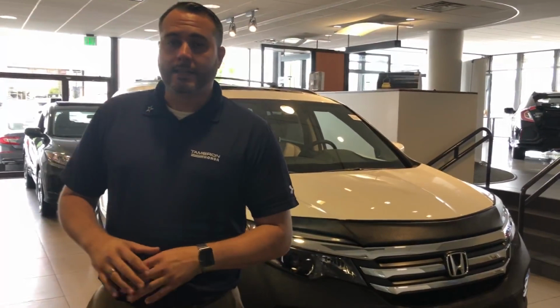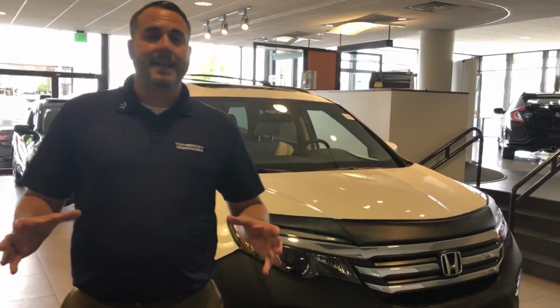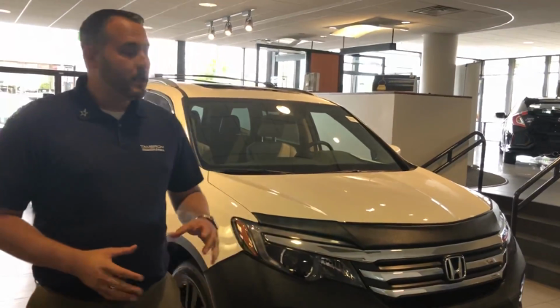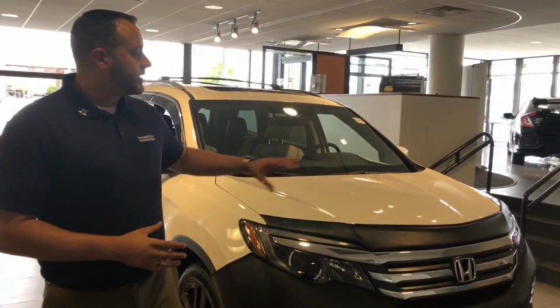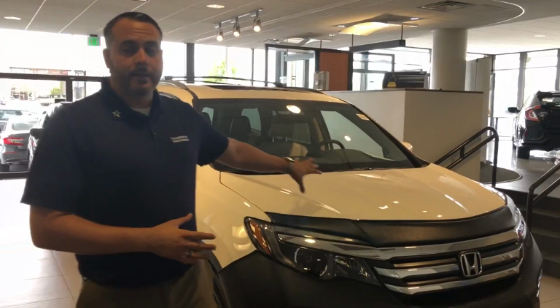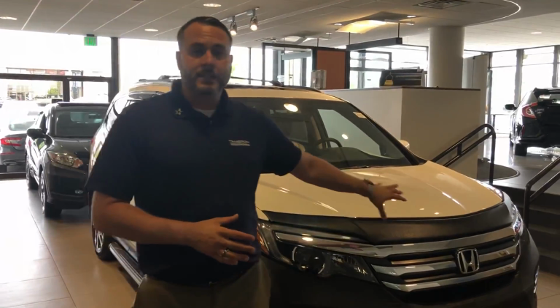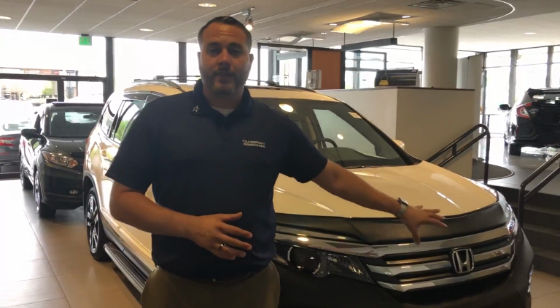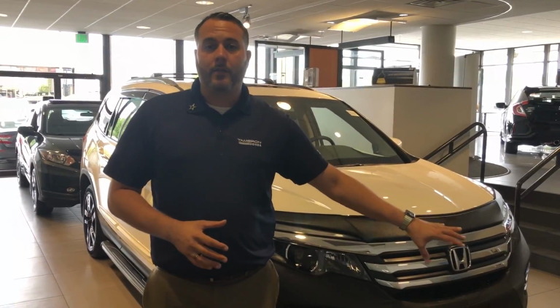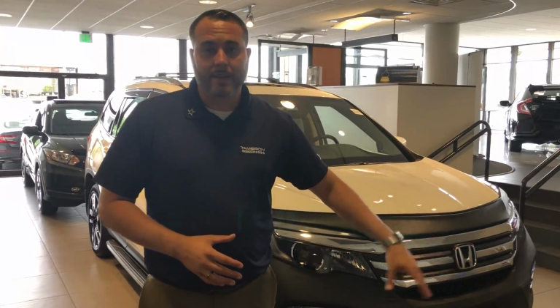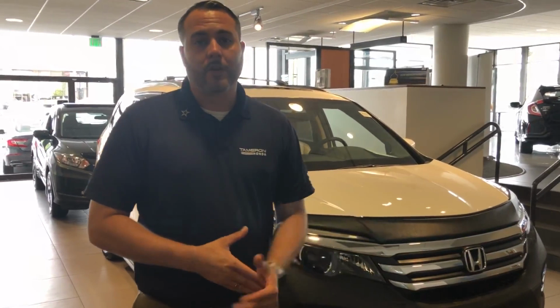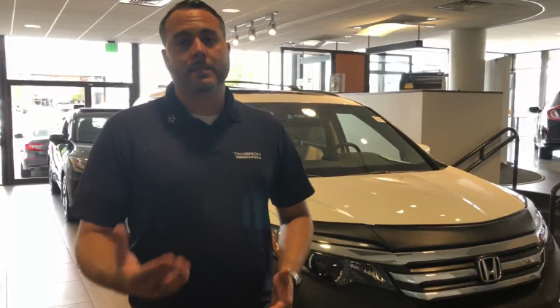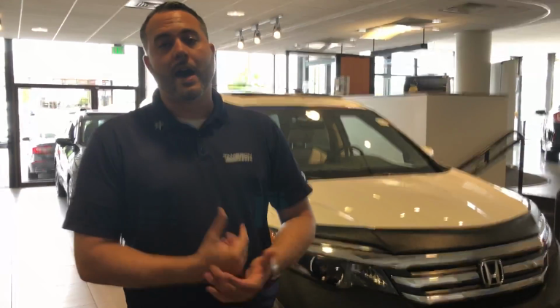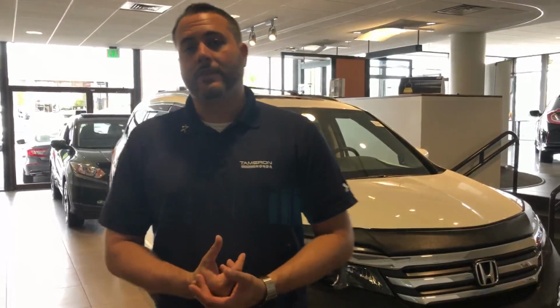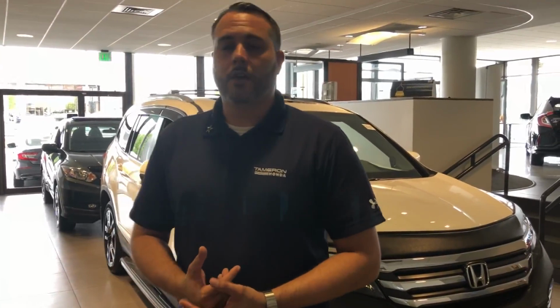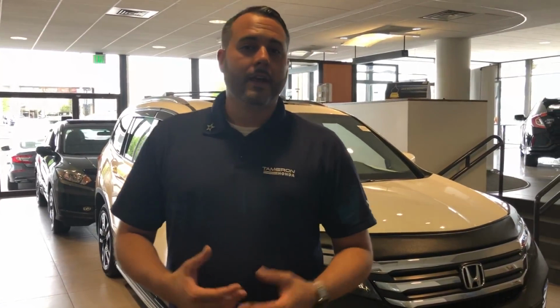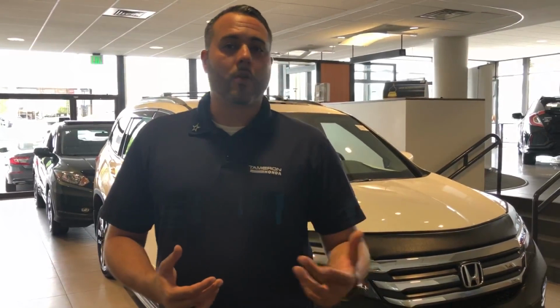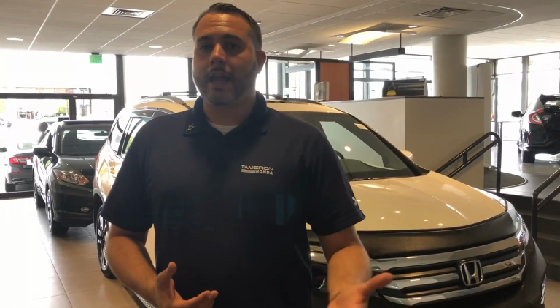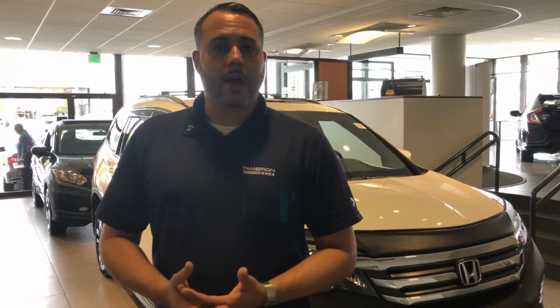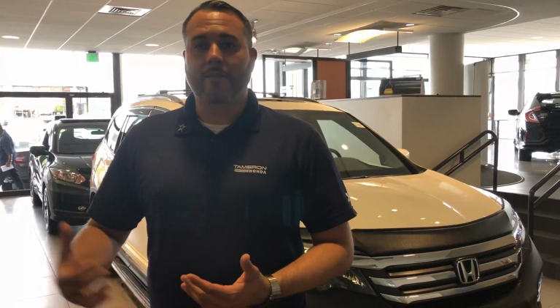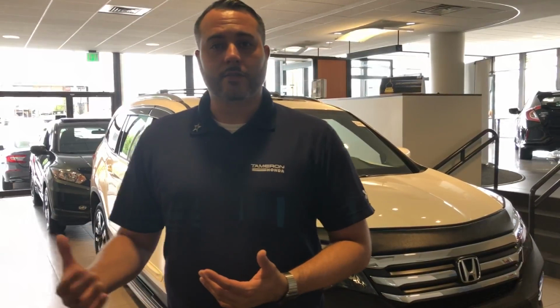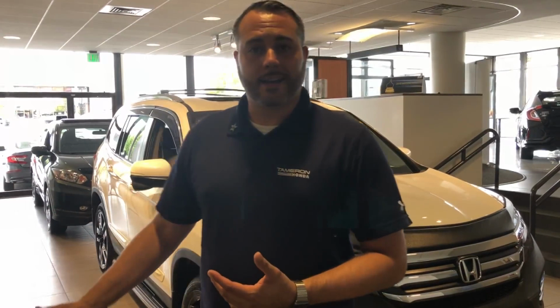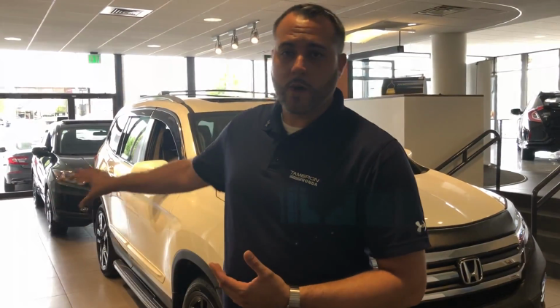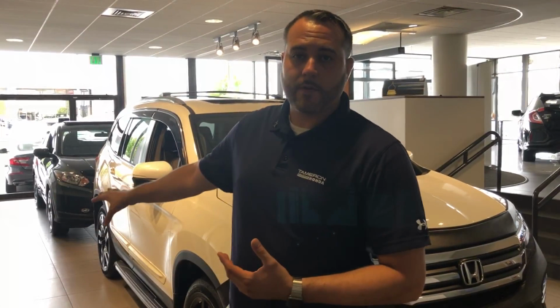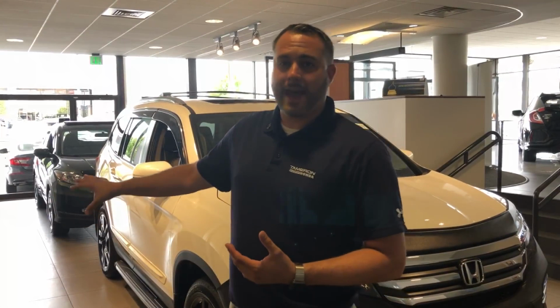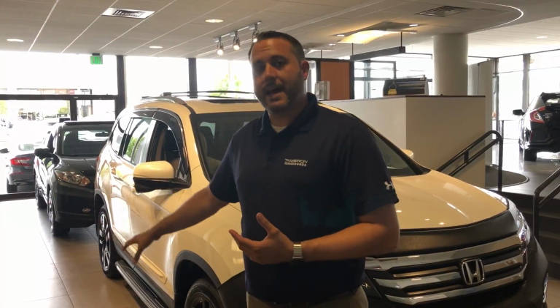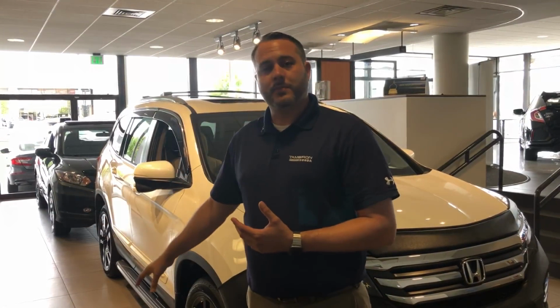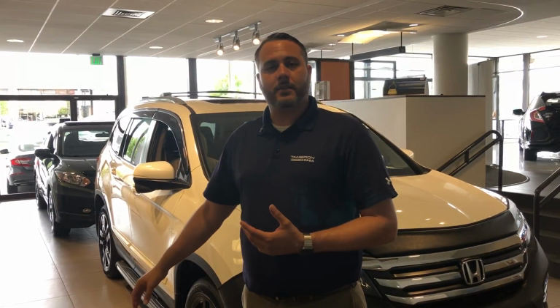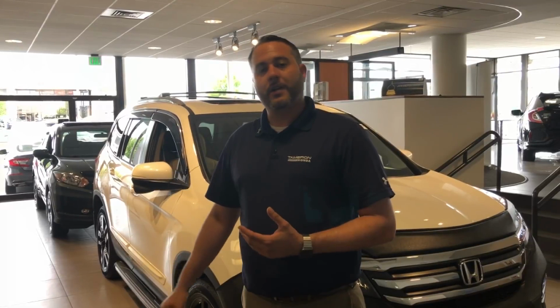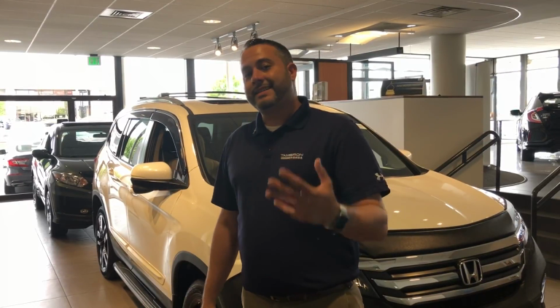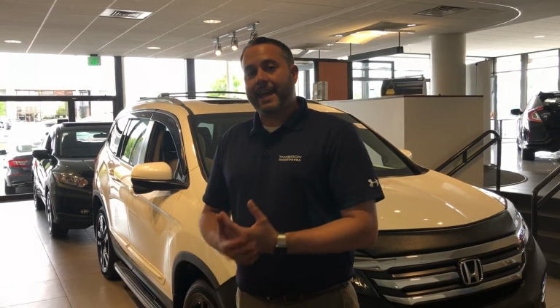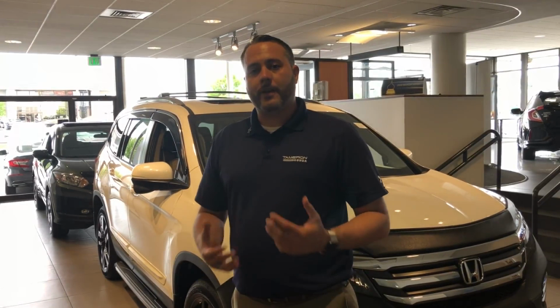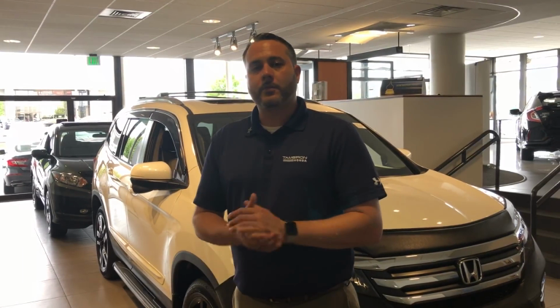That 2018 Pilot is a new design. You've got the 8-inch touchscreen, which is available on EX and above models, giving you Apple CarPlay and Android Auto. We also have an exclusive Honda Lane Watch camera for your passenger side, which is standard. It seats 8 and is very comfortable.